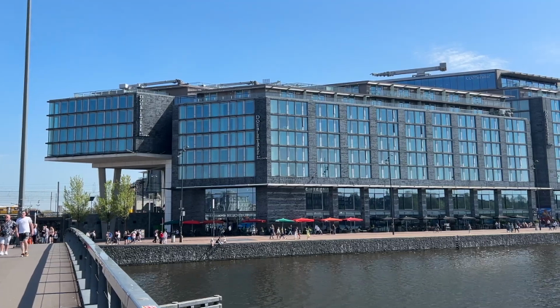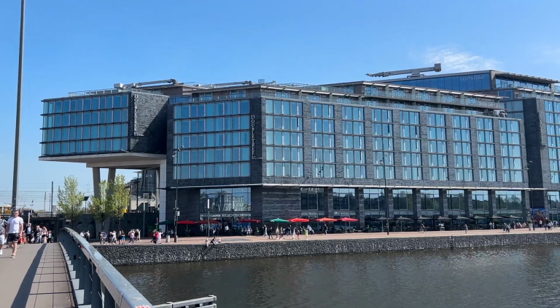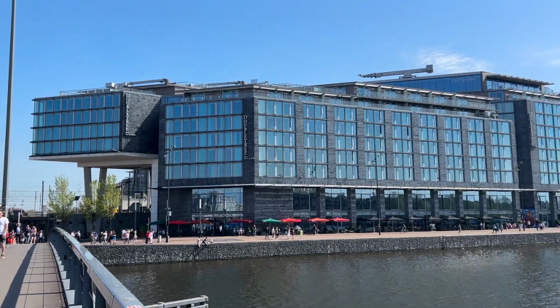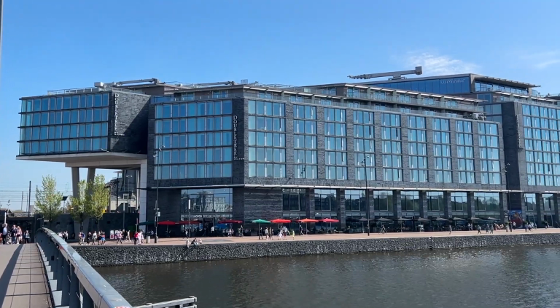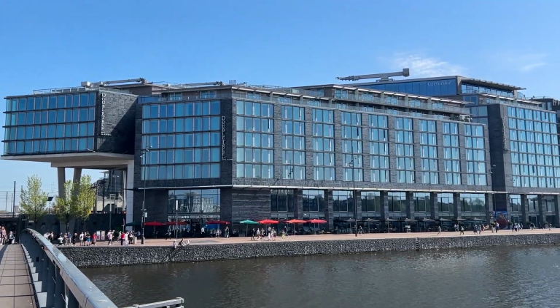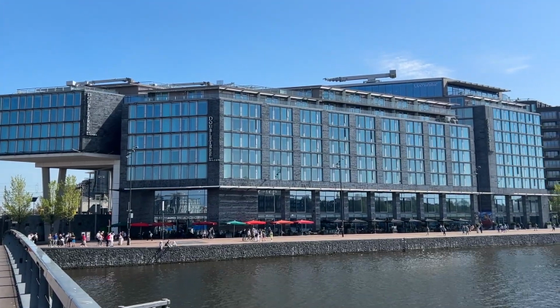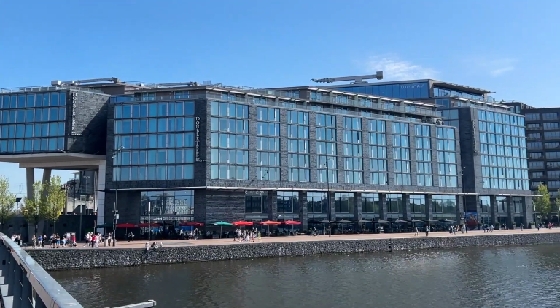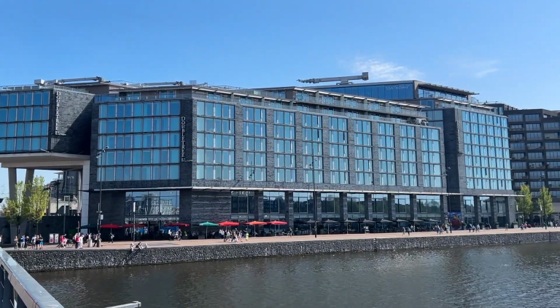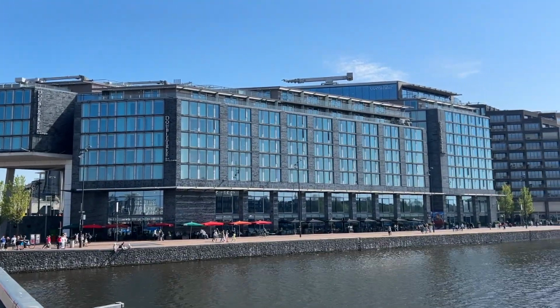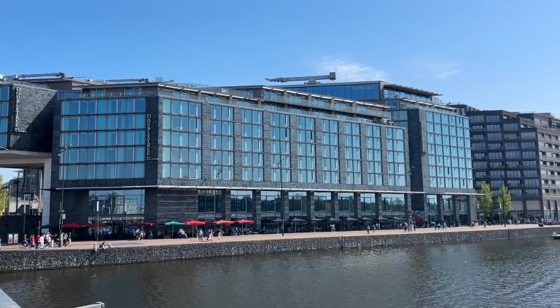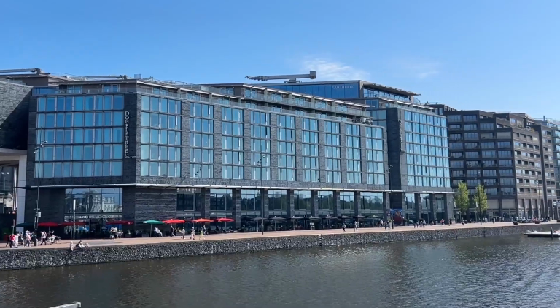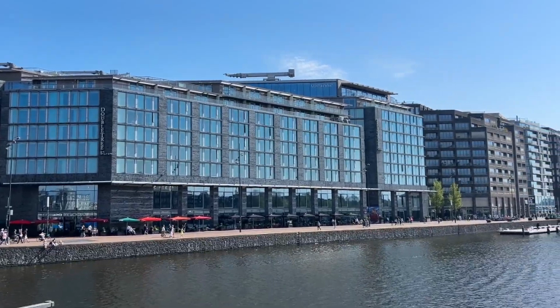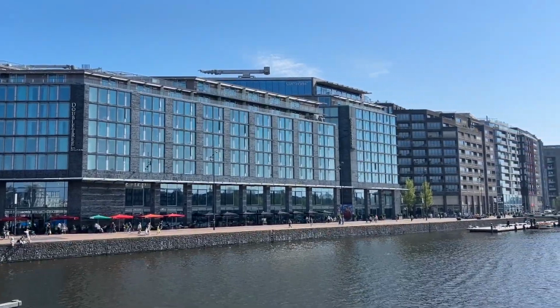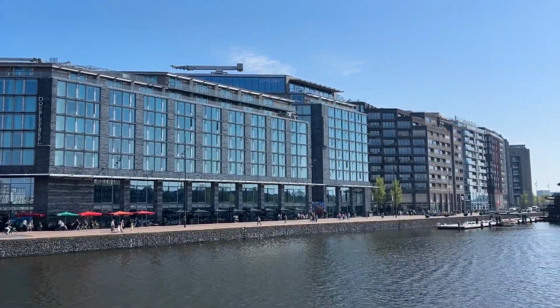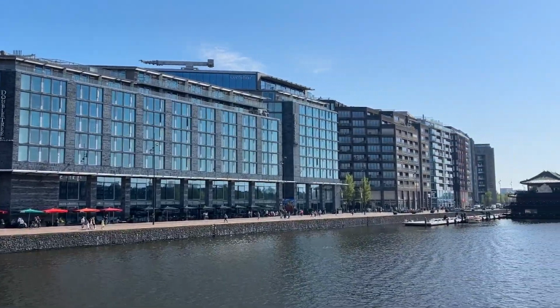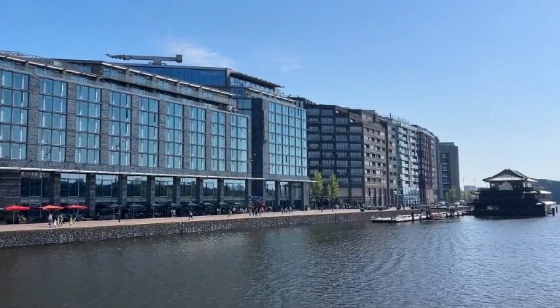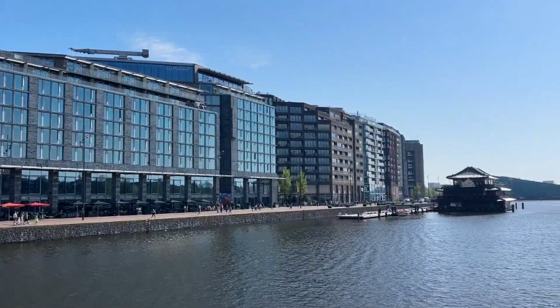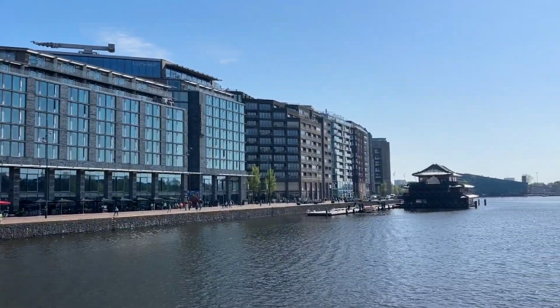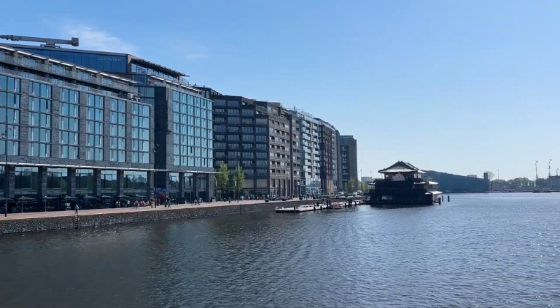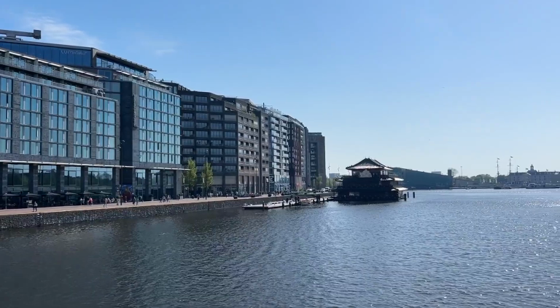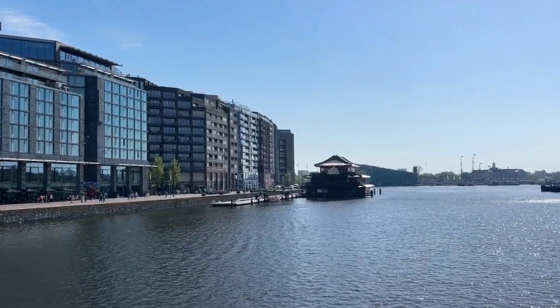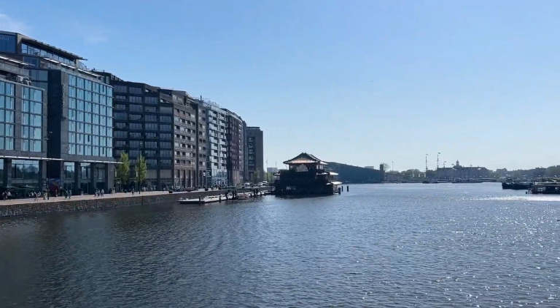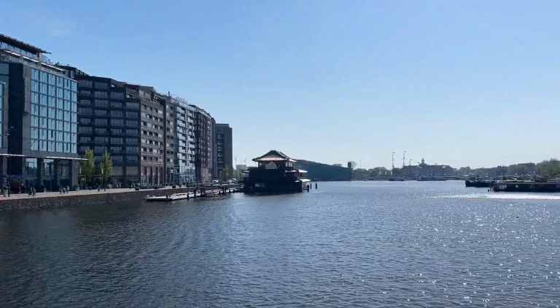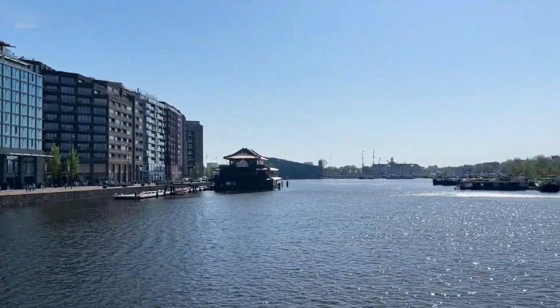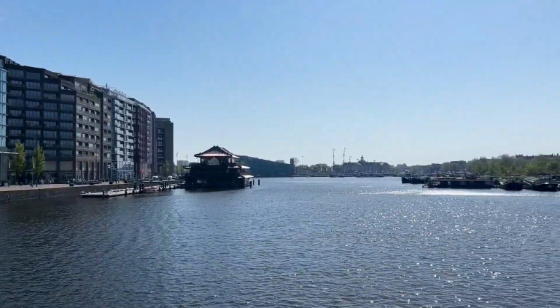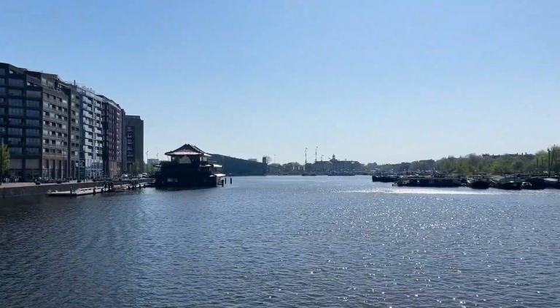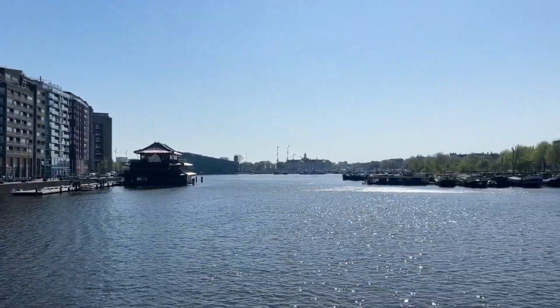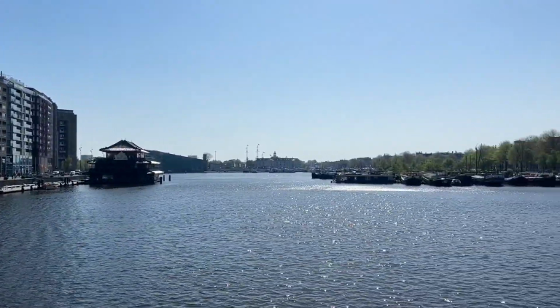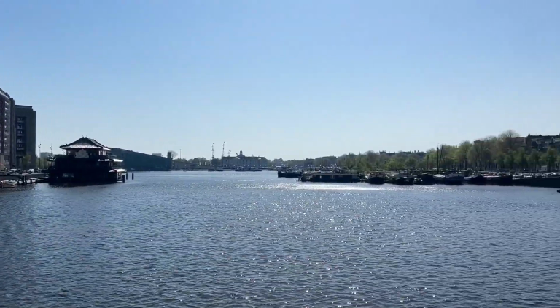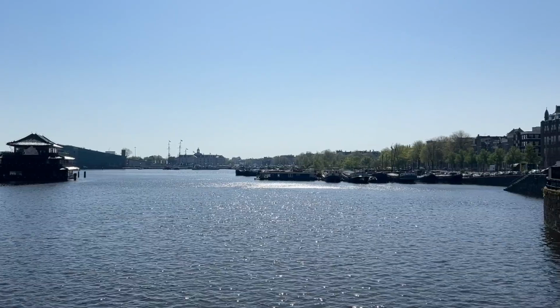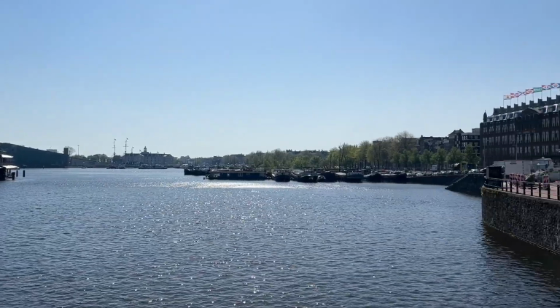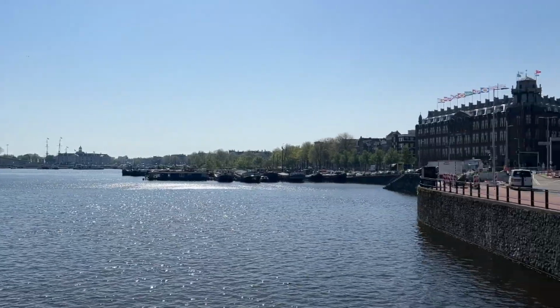After our amazing stay in Amsterdam, we want to show you what our one-bedroom suite at the Hilton Doubletree Amsterdam Central Station was like. So come along guys and check out this amazing hotel and room.